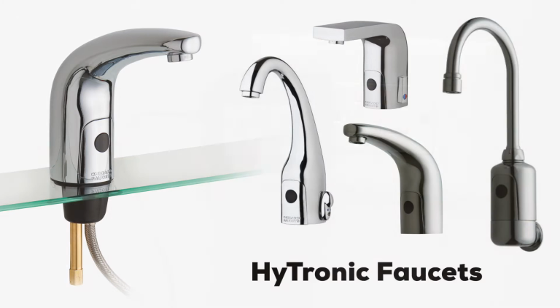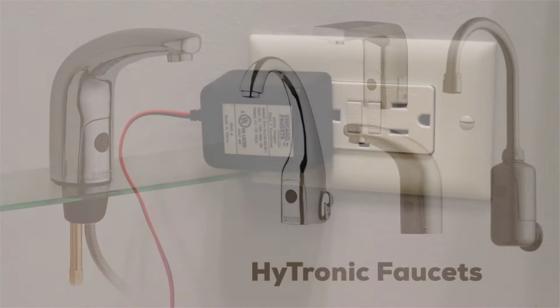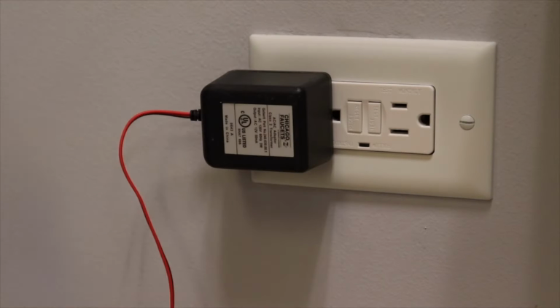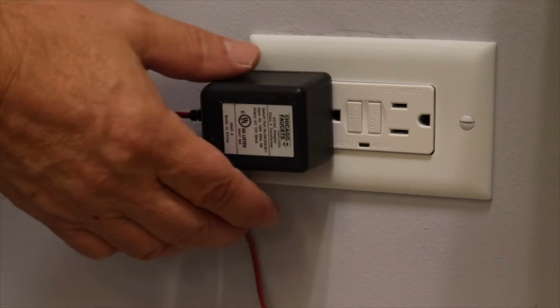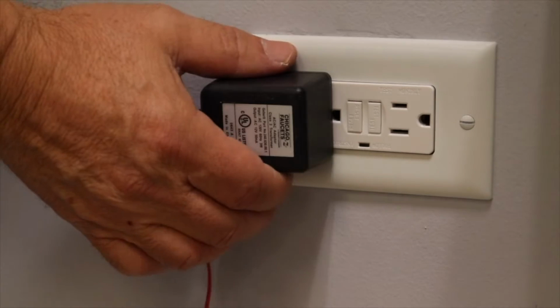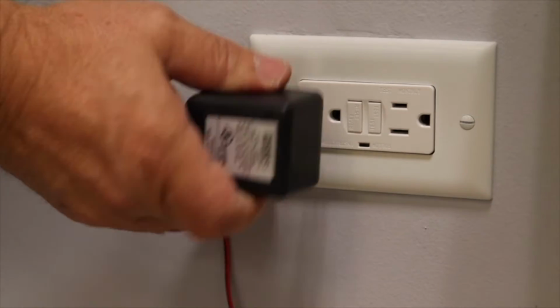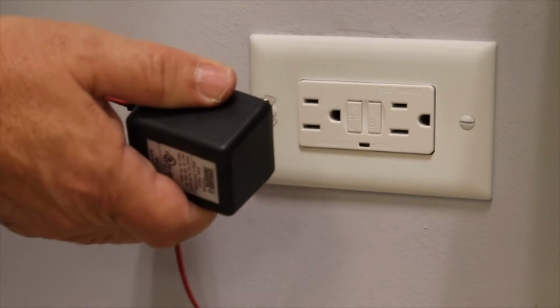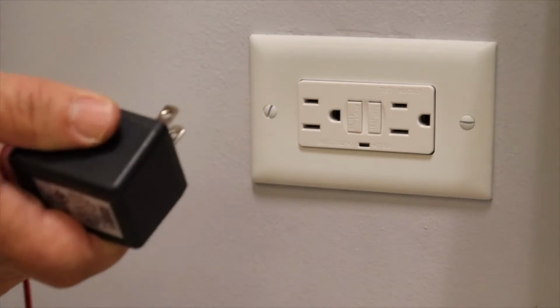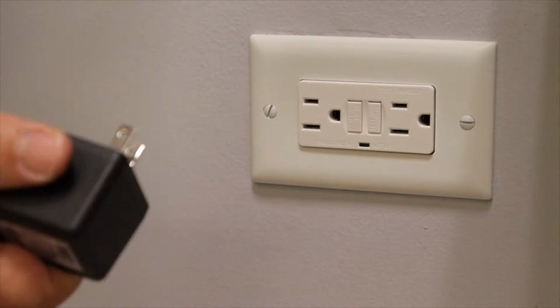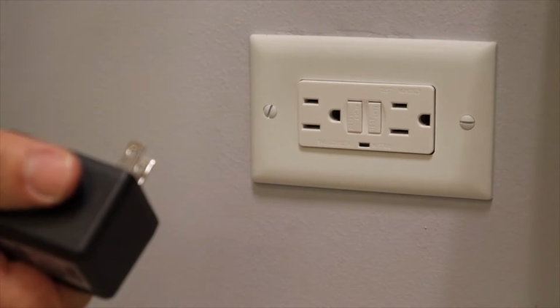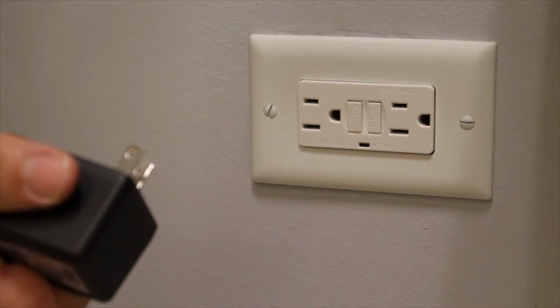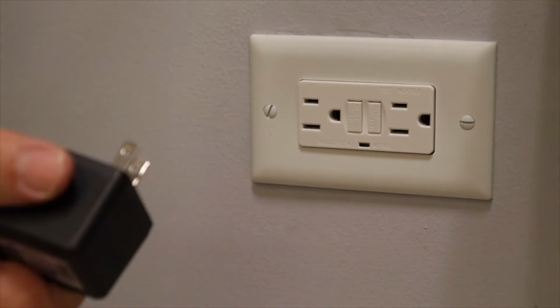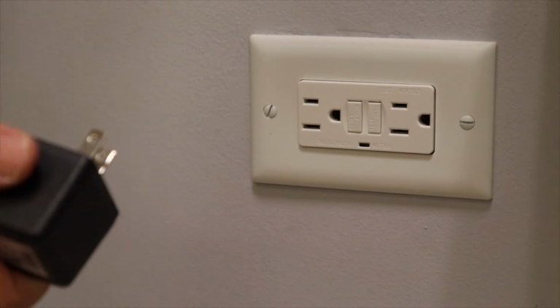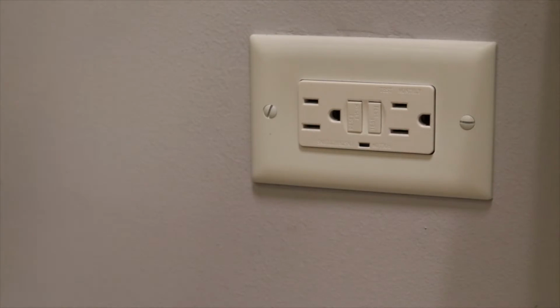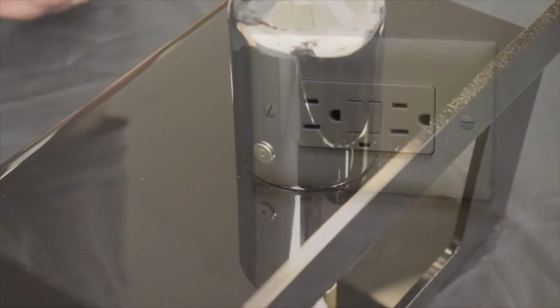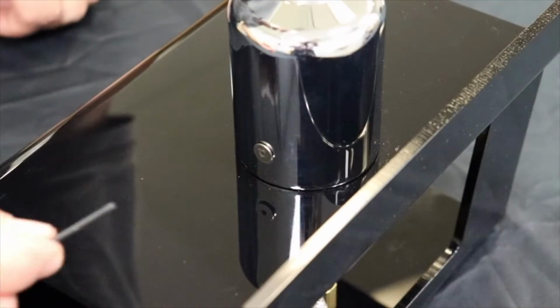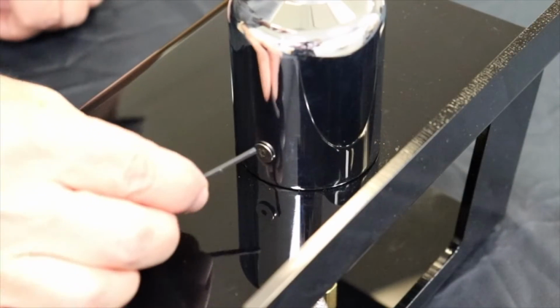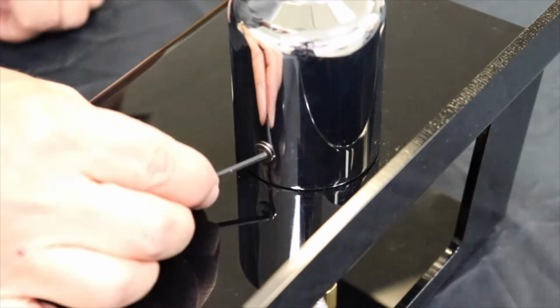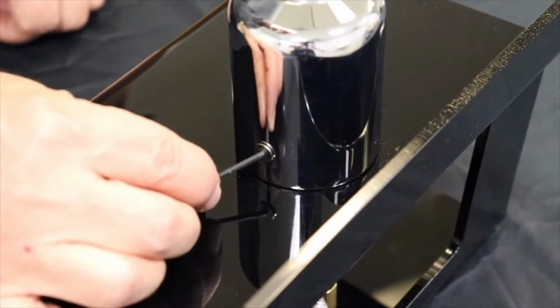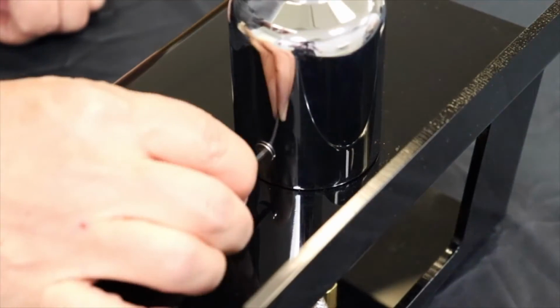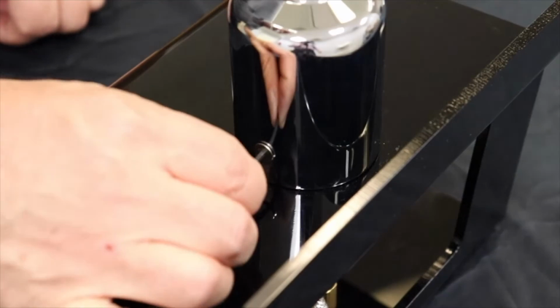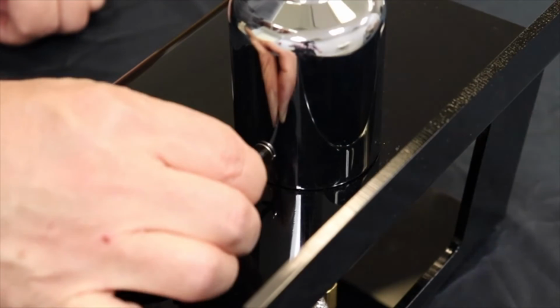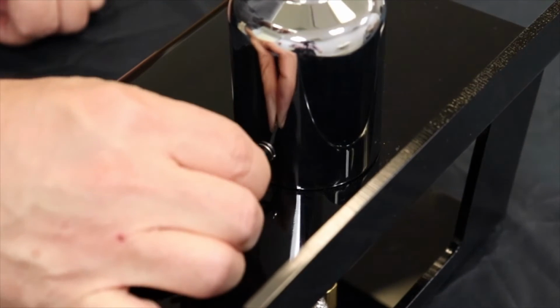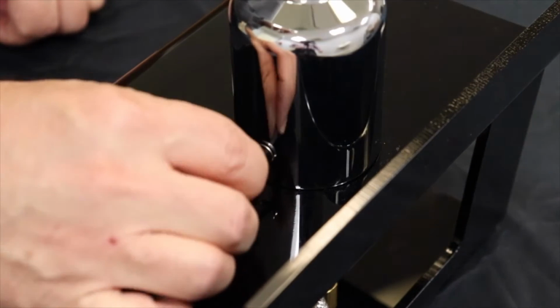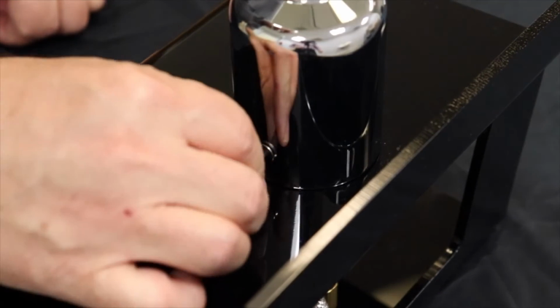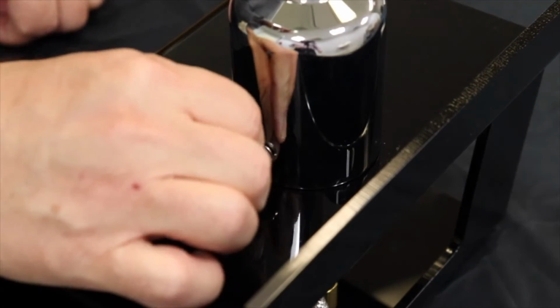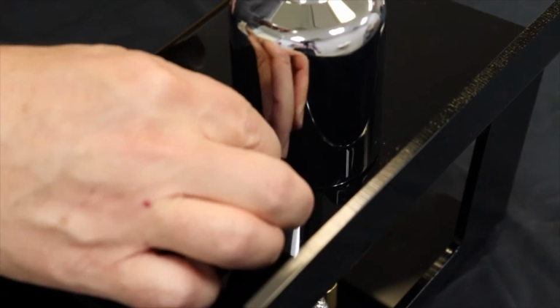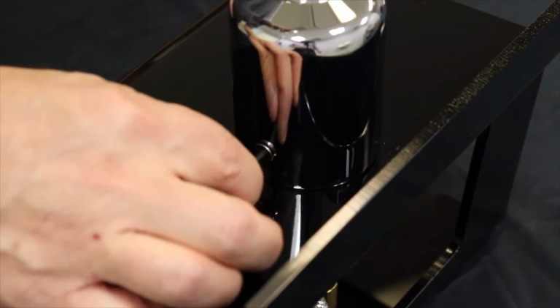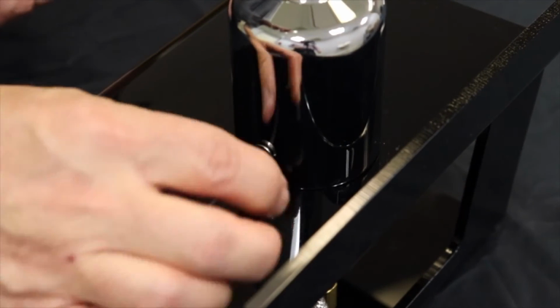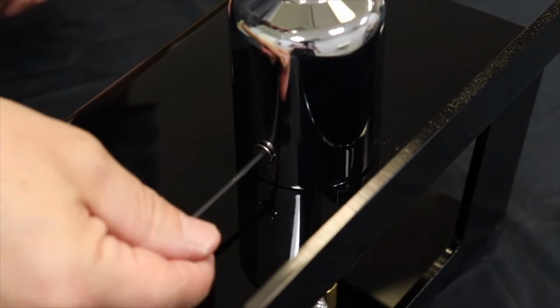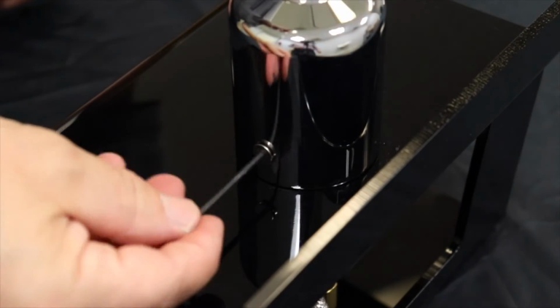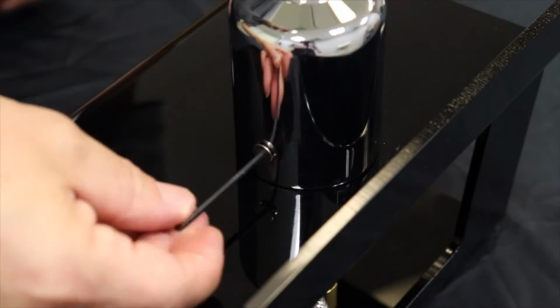Before you begin, disconnect the faucet from the AC power supply. Start by using a 3/32-inch Allen wrench to remove the HITRONIC shut-off screw.